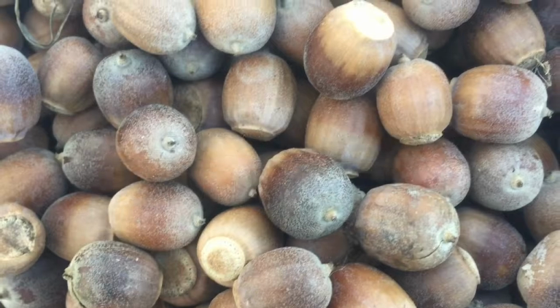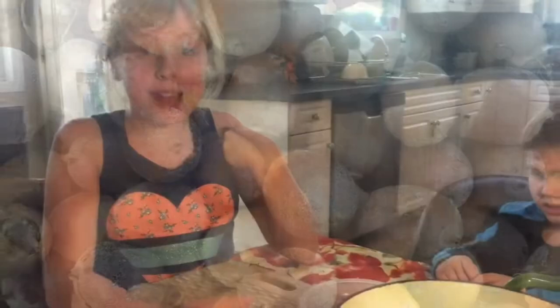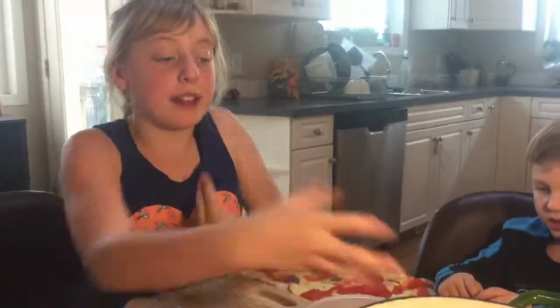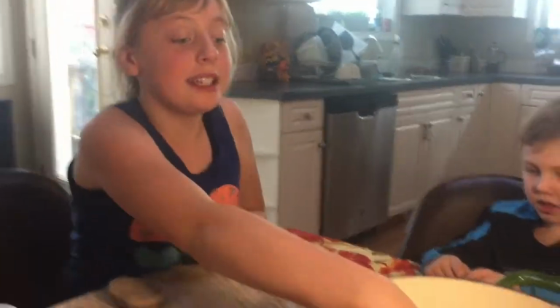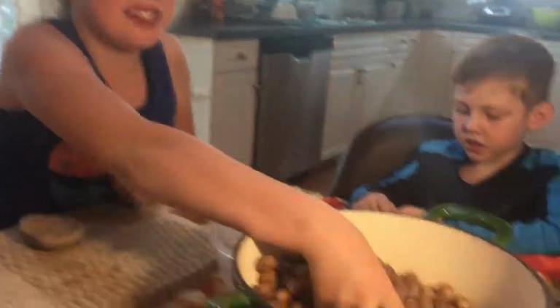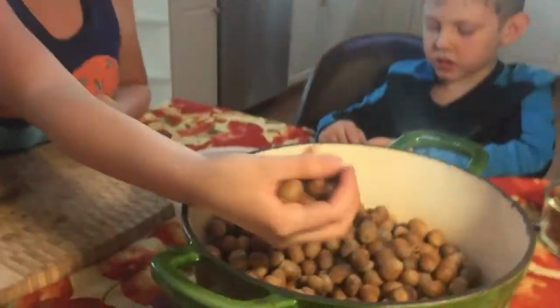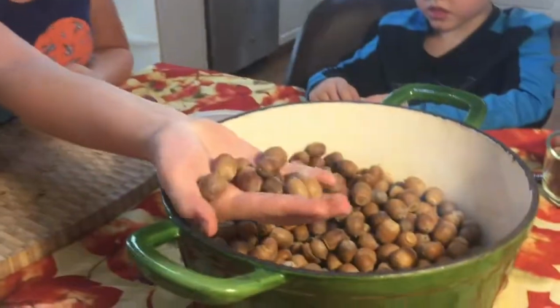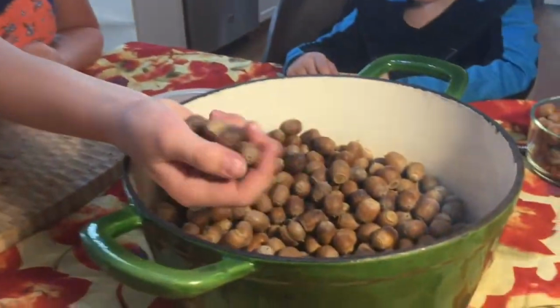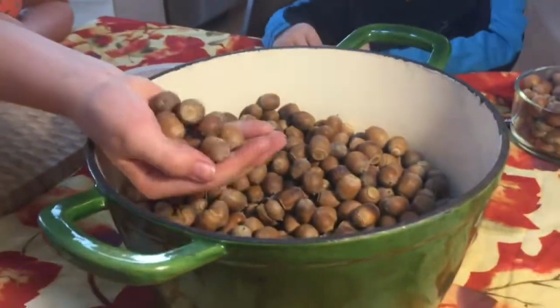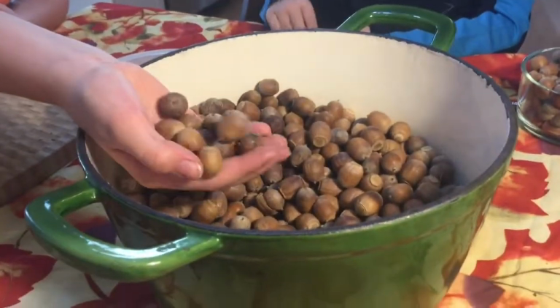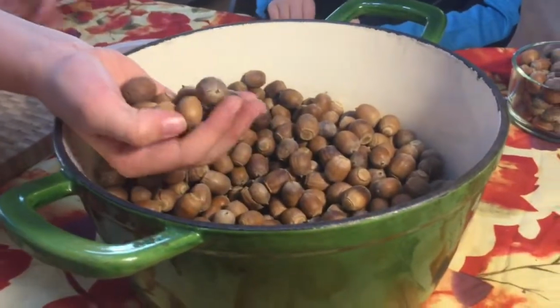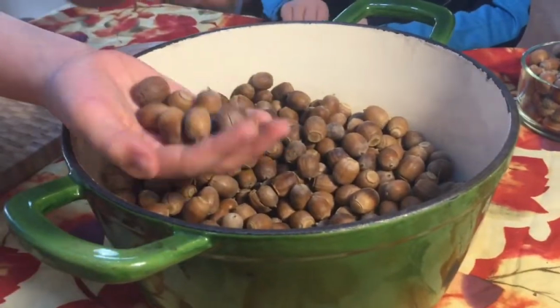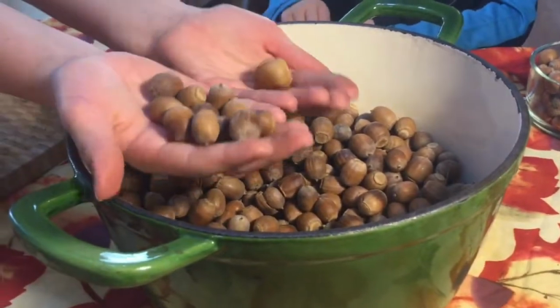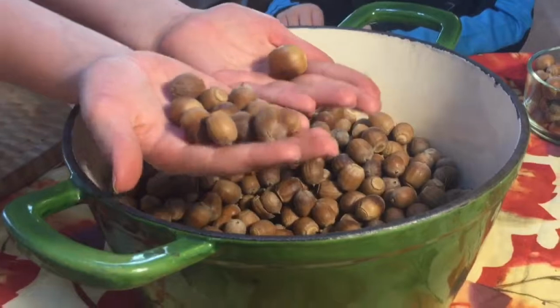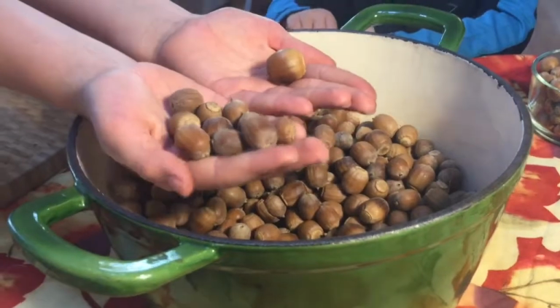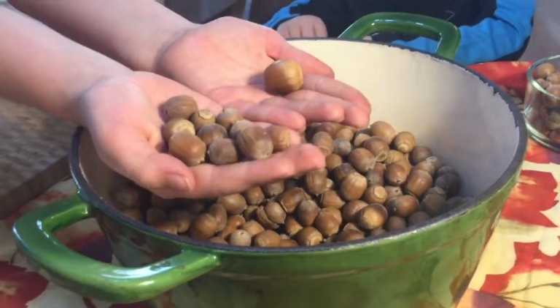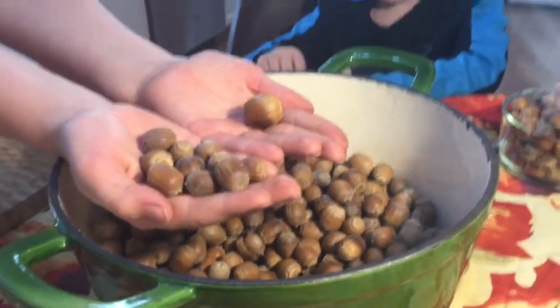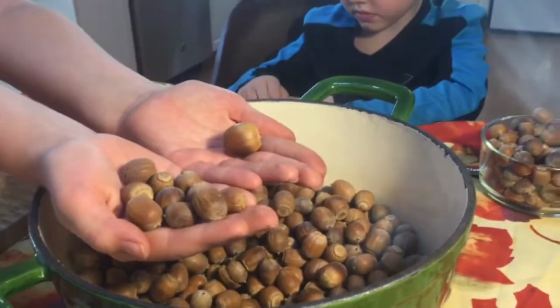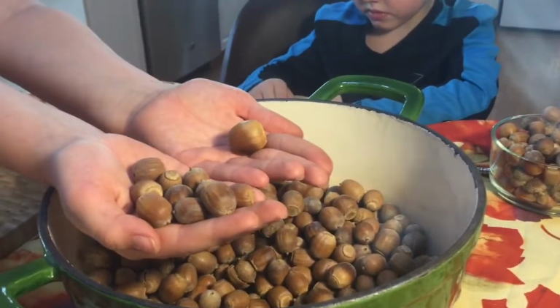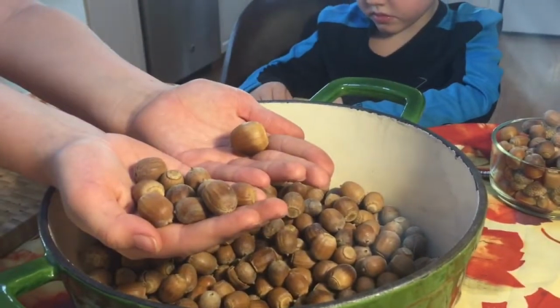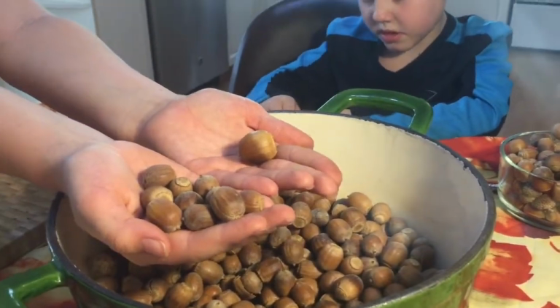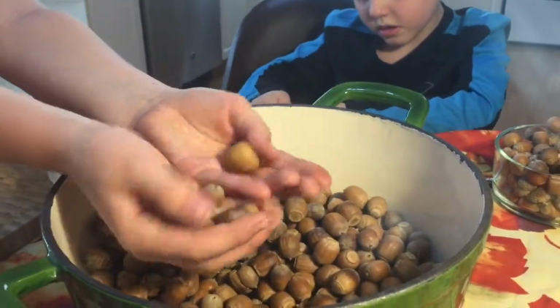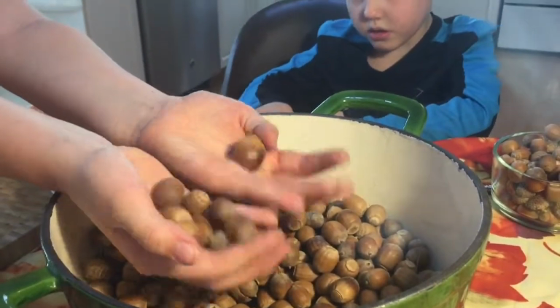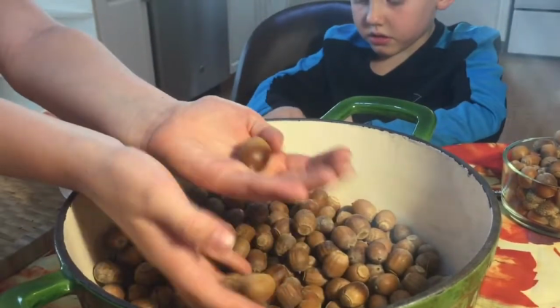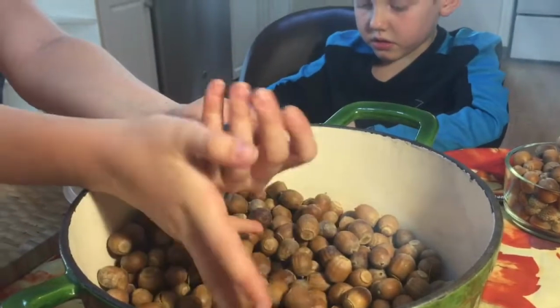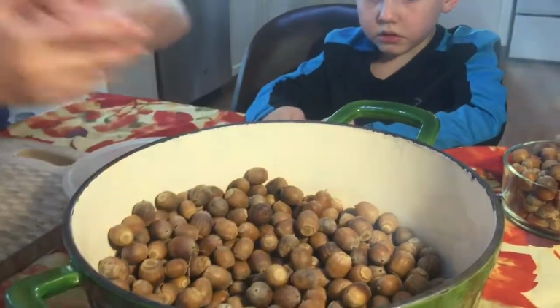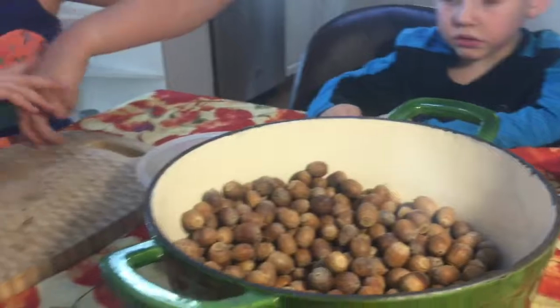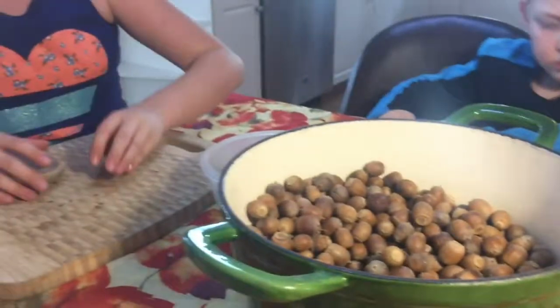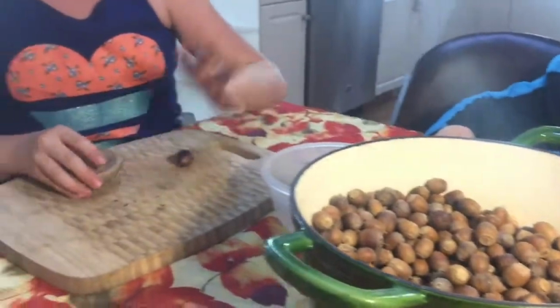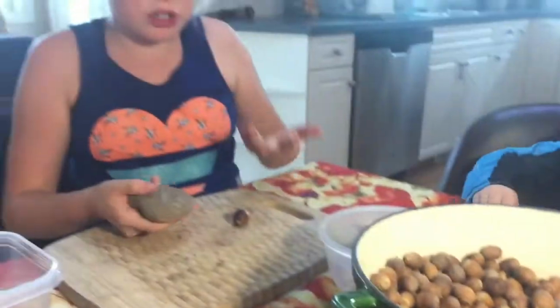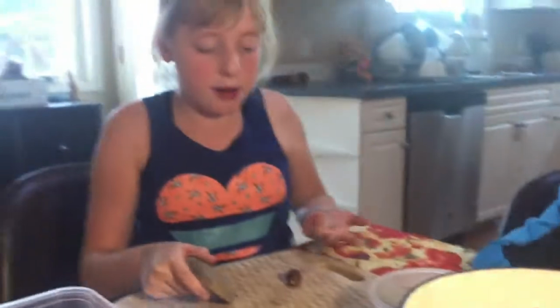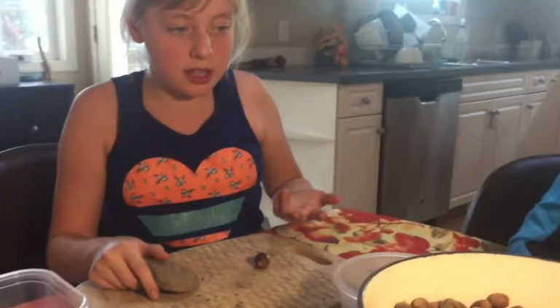We got back from nut collecting yesterday. As you can see we got a lot of nuts, and I just want to show you the size difference — it's so big. So now we're going to show you how to process them.